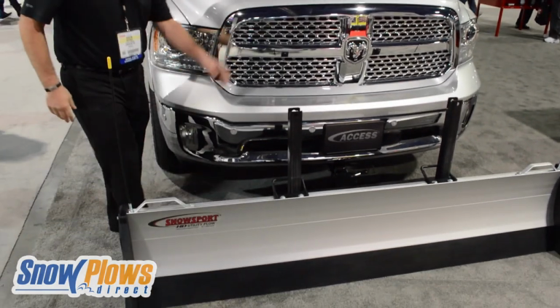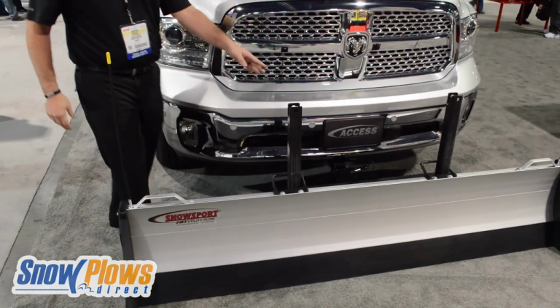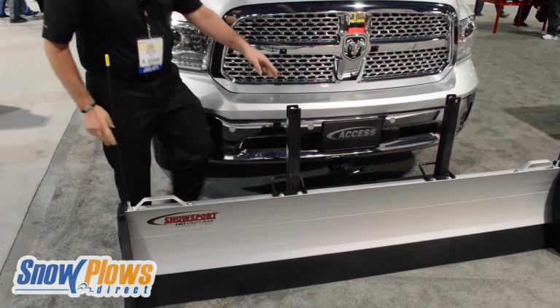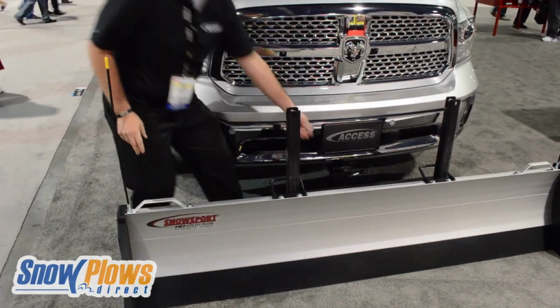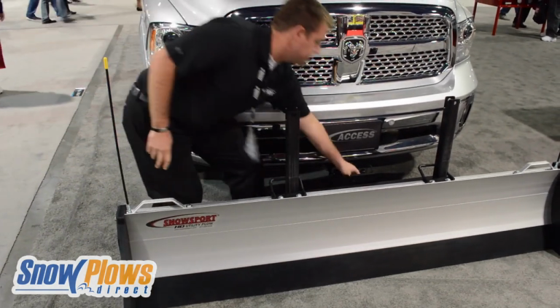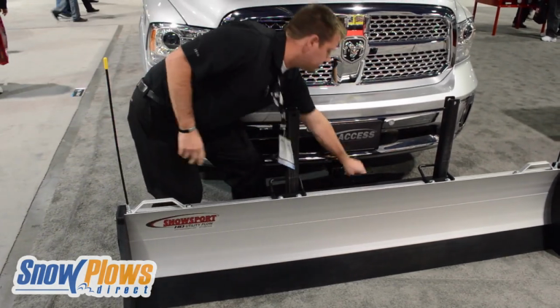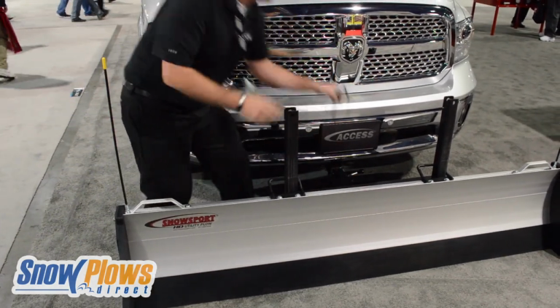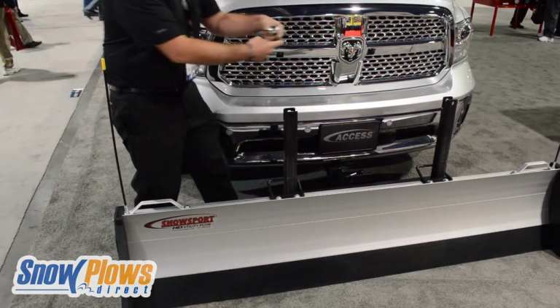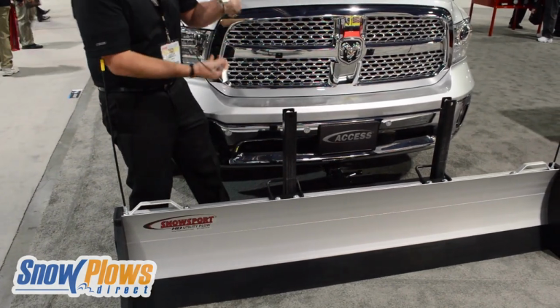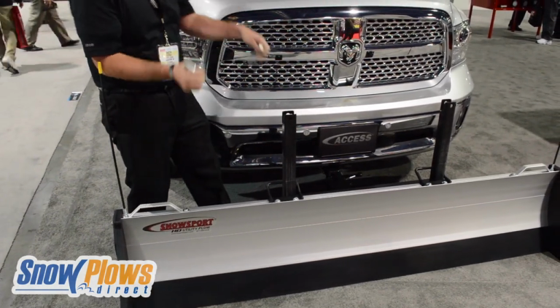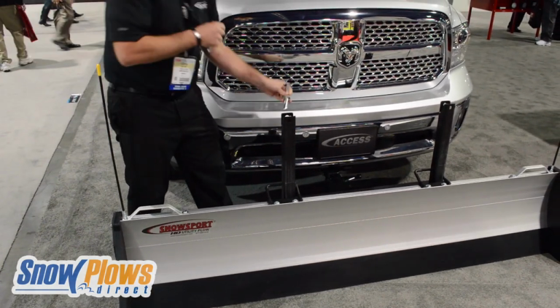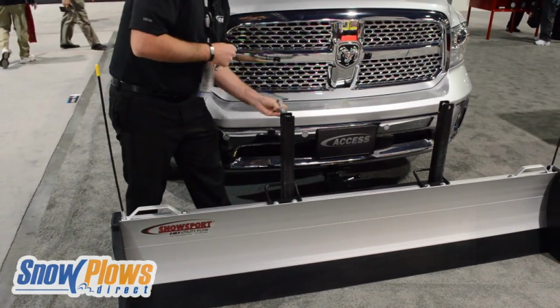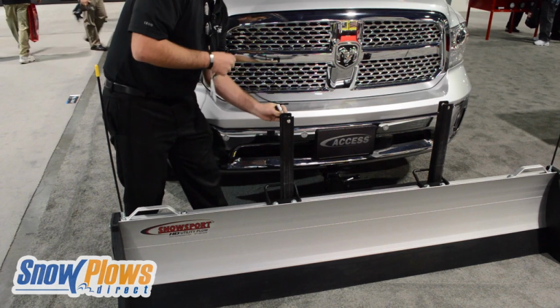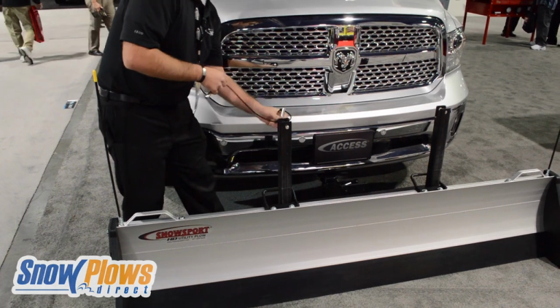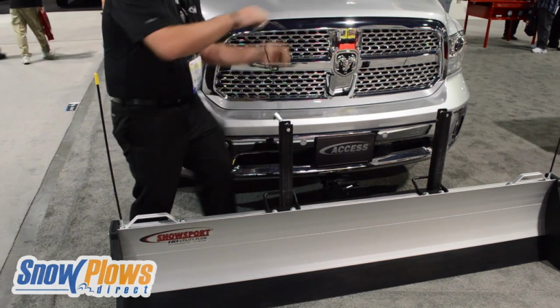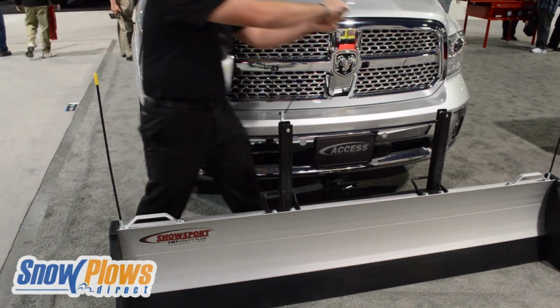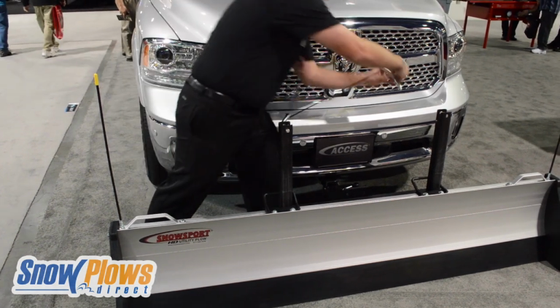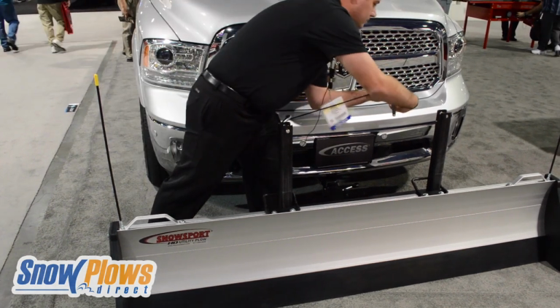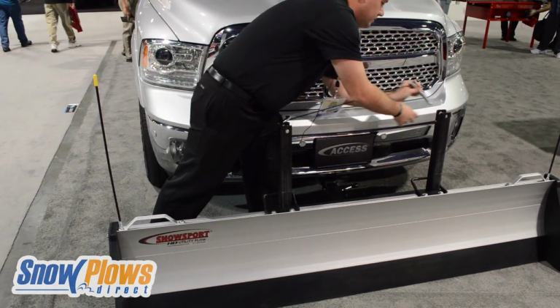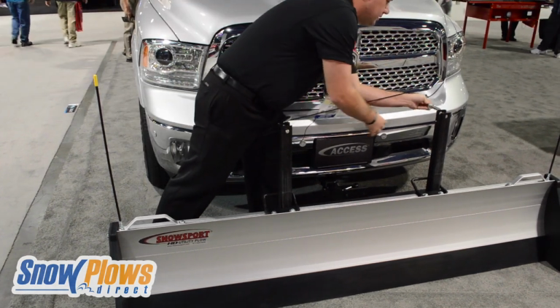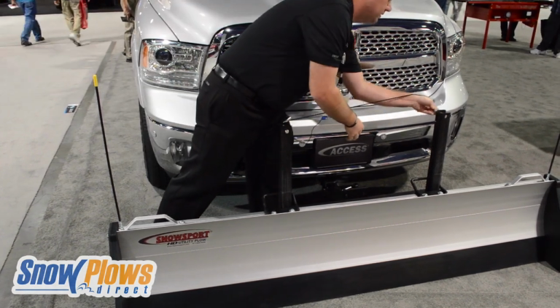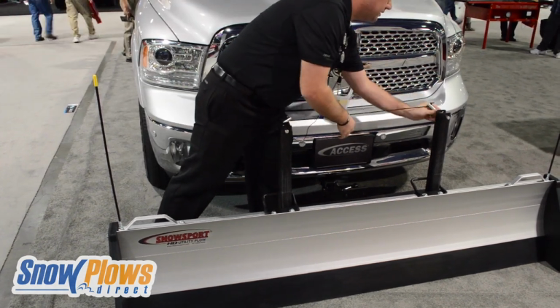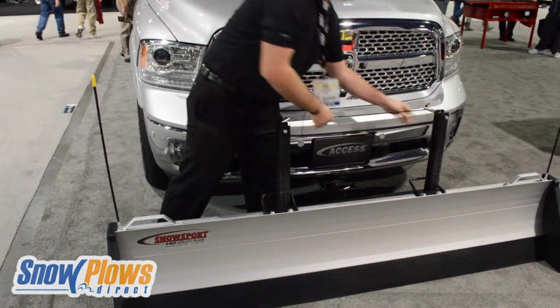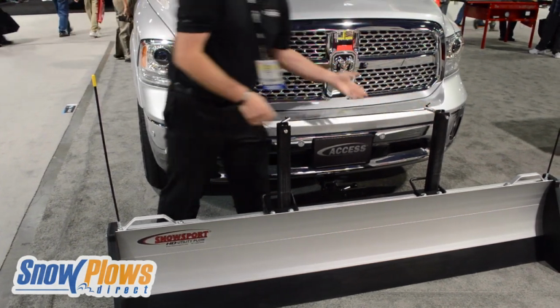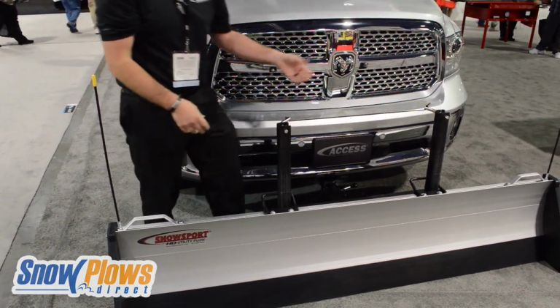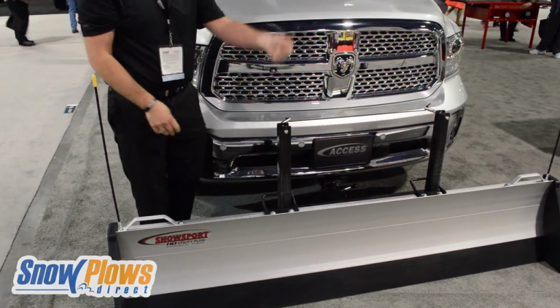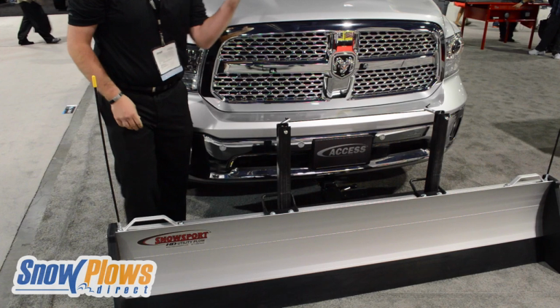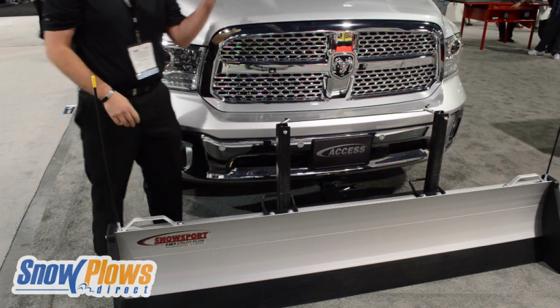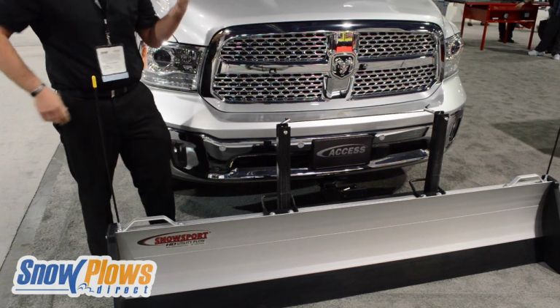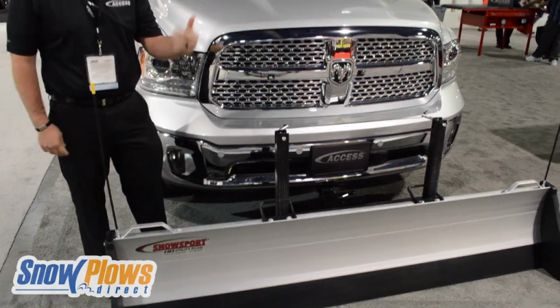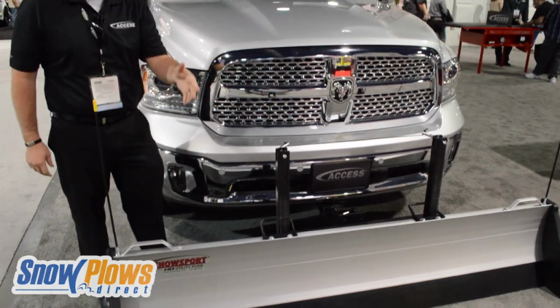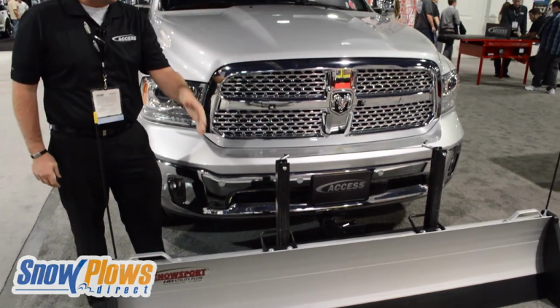Now once it's in the down position, you just put the pins back in. That's it. You get into your pickup and you drive backwards and forwards.